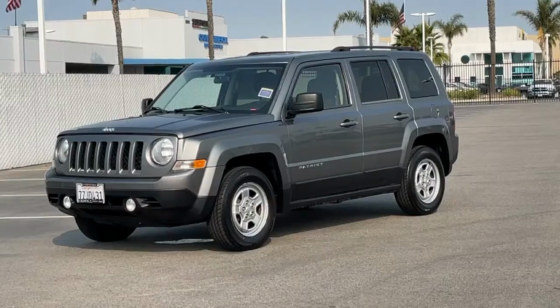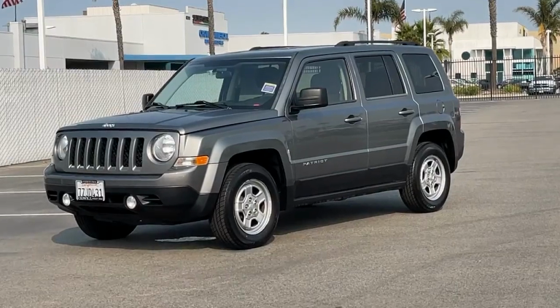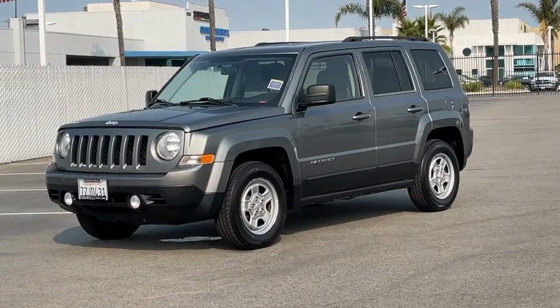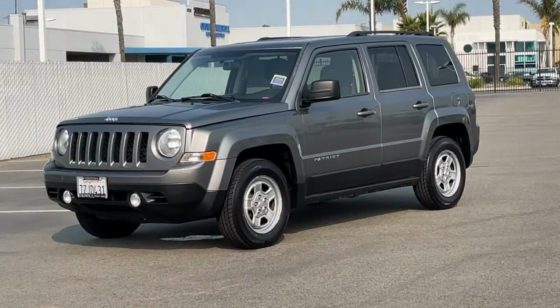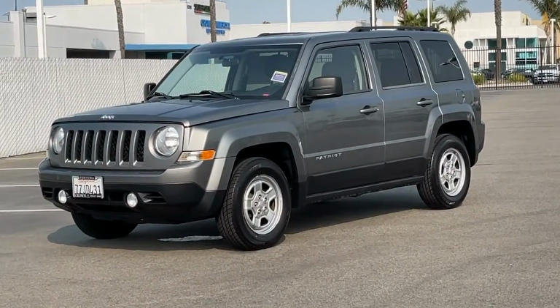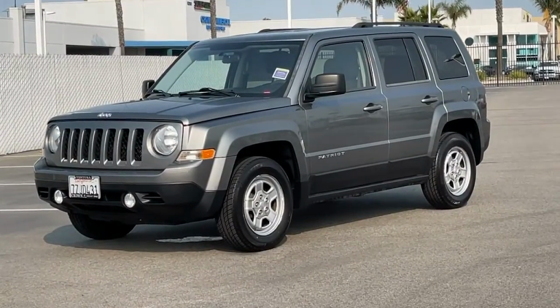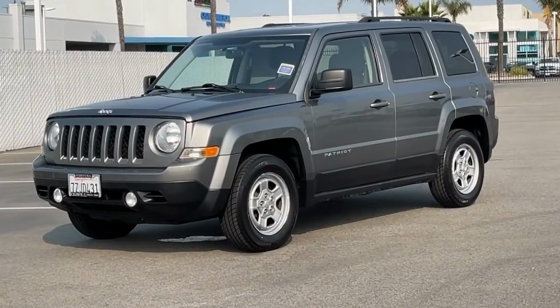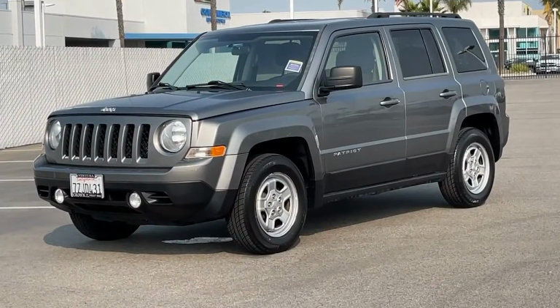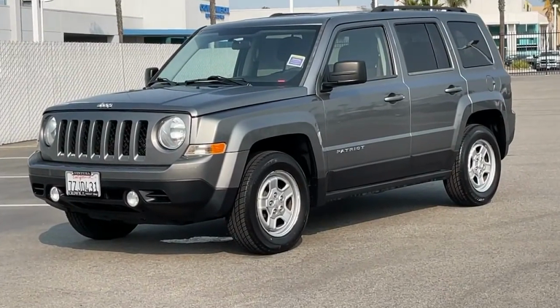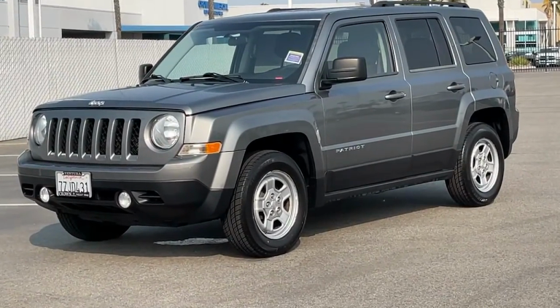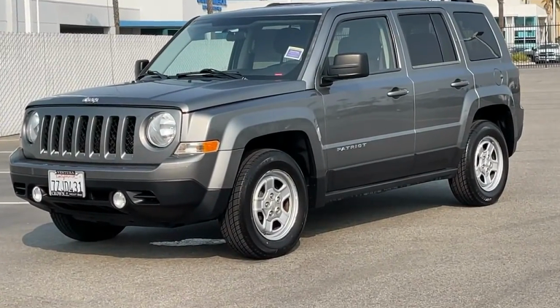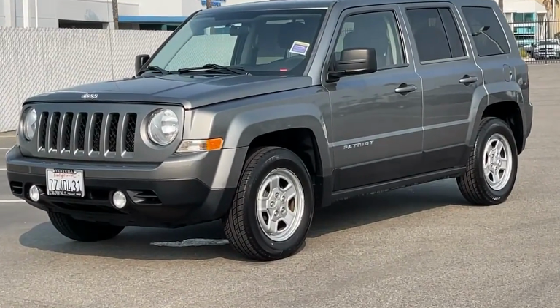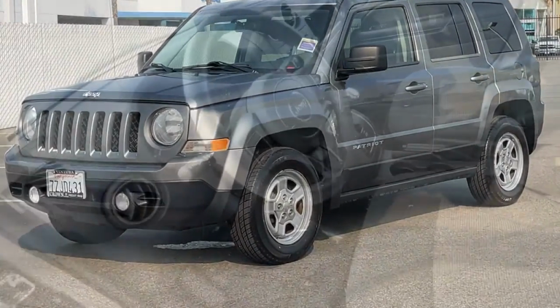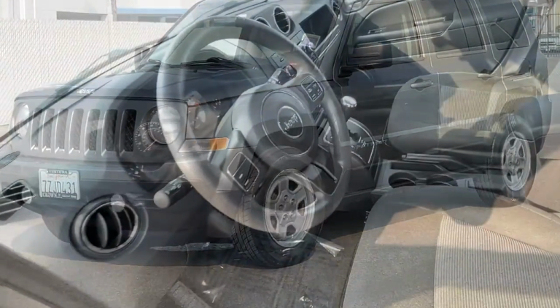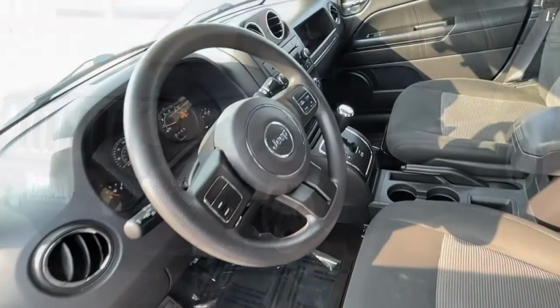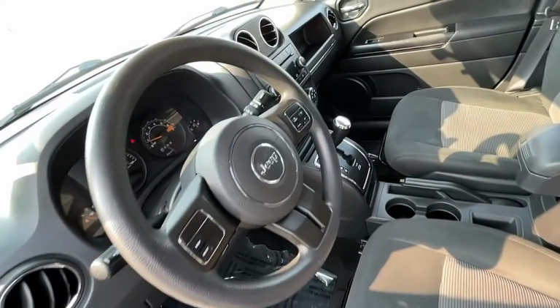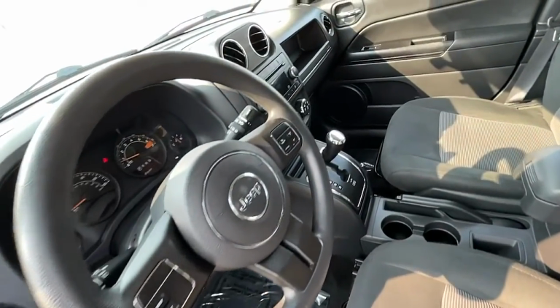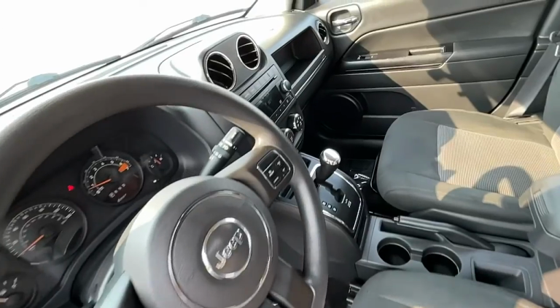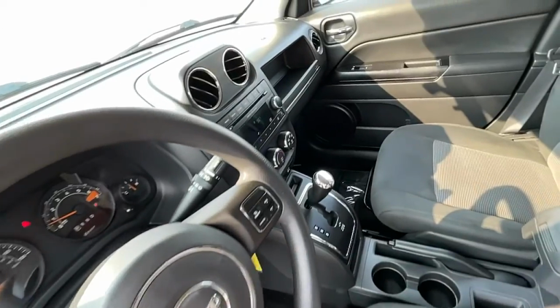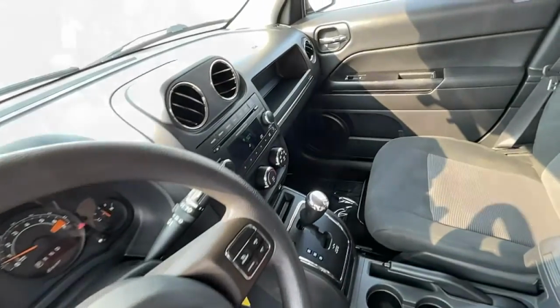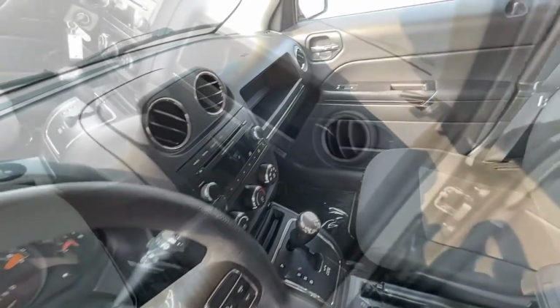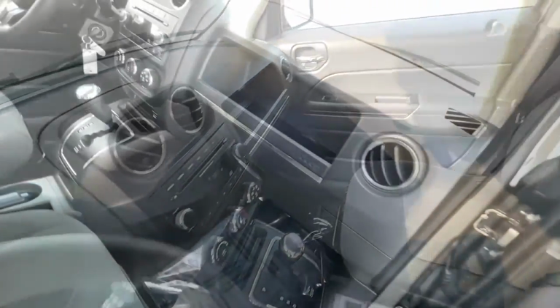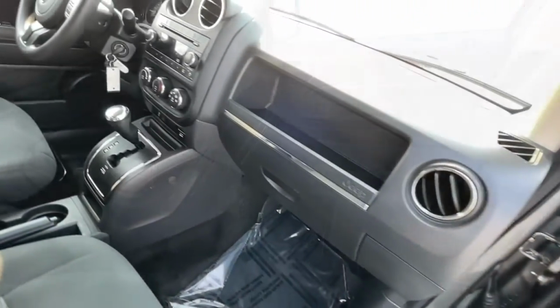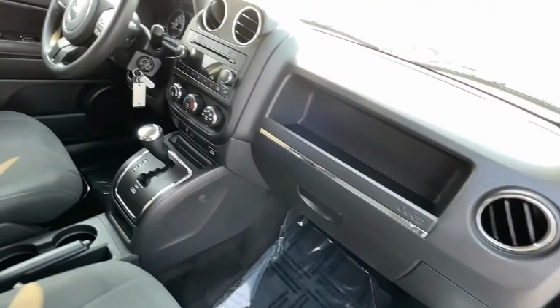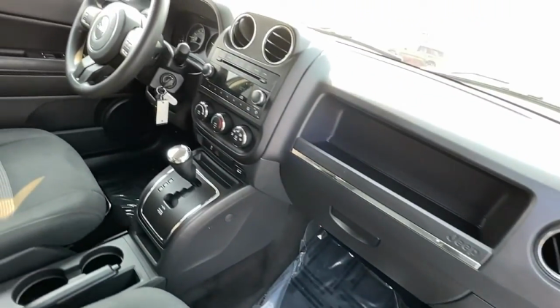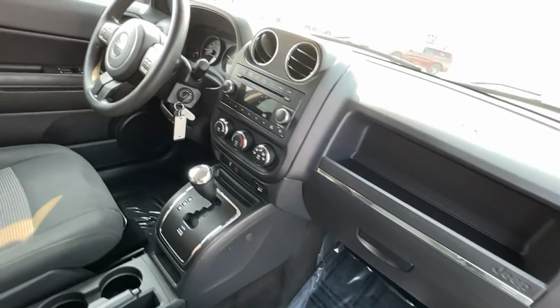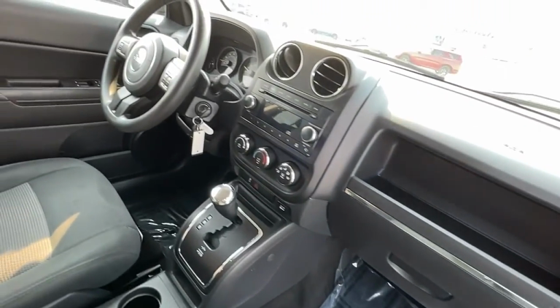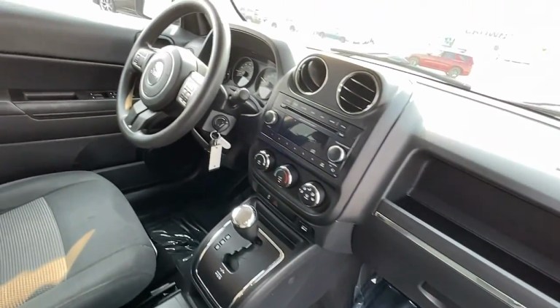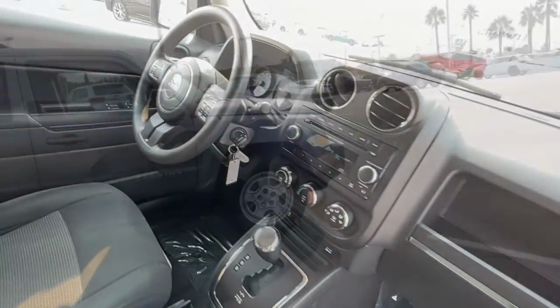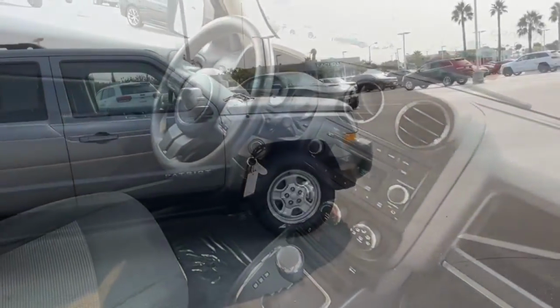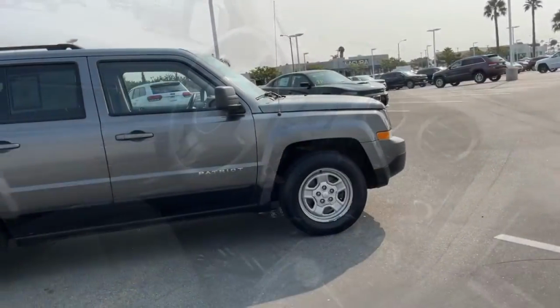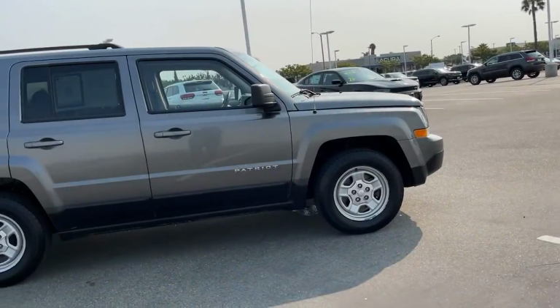Your next car could be the 2014 Jeep Patriot. This vehicle still has fewer than 90,000 miles on the clock, so it won't last long.